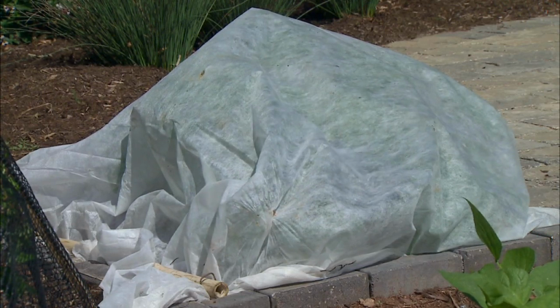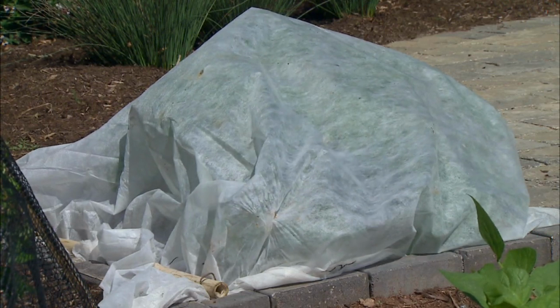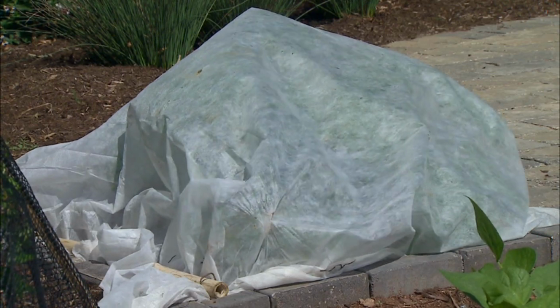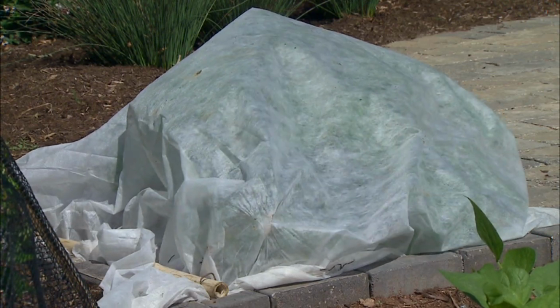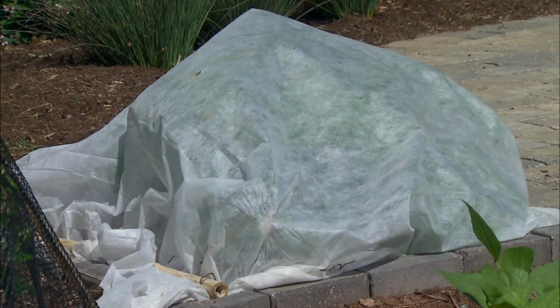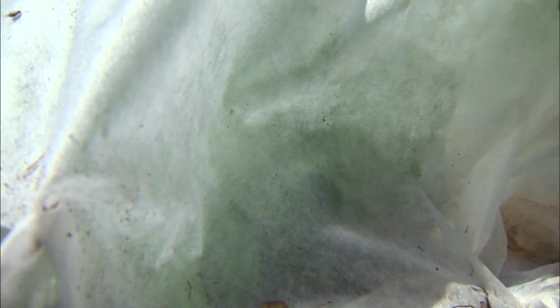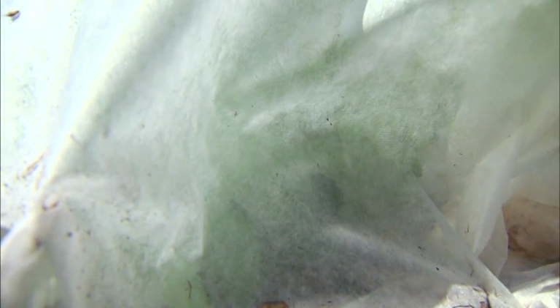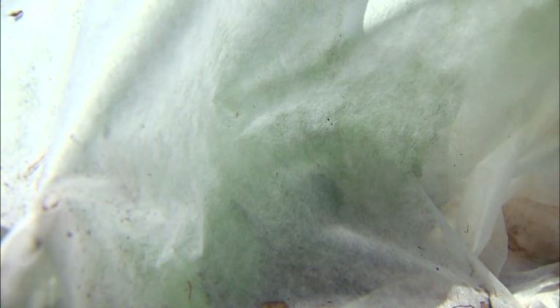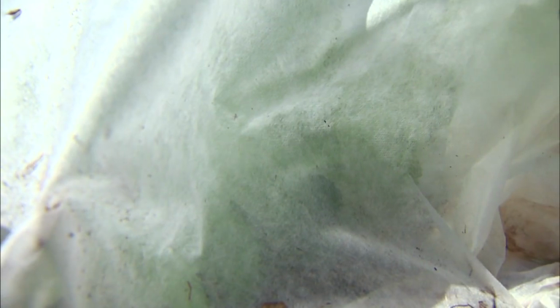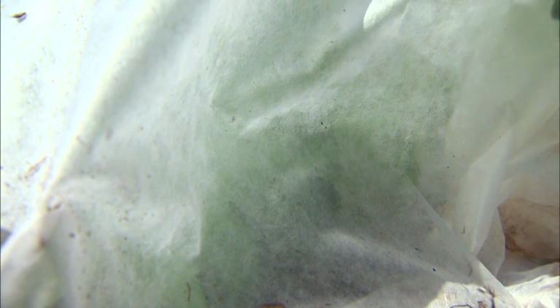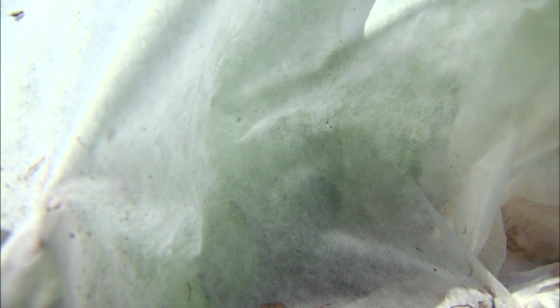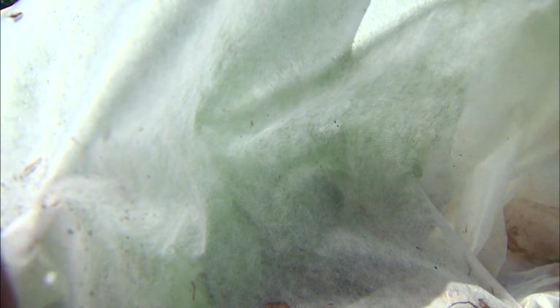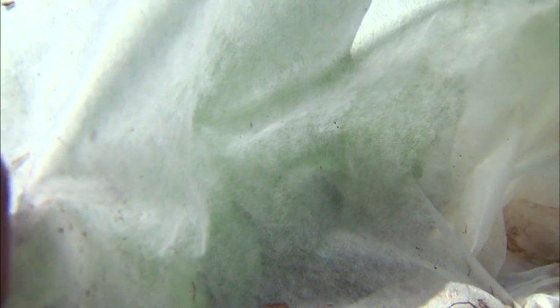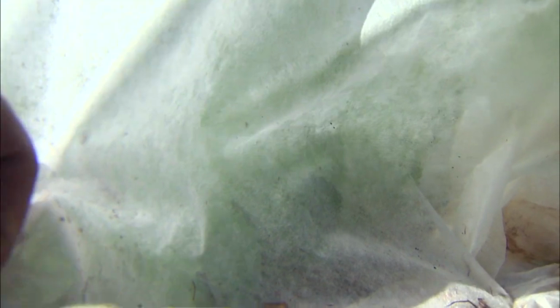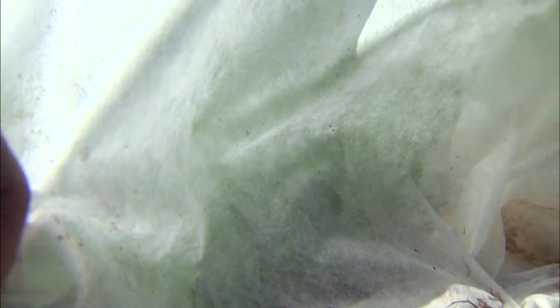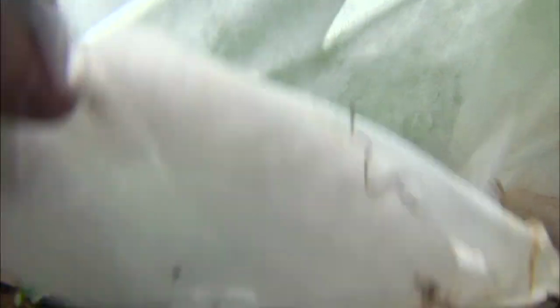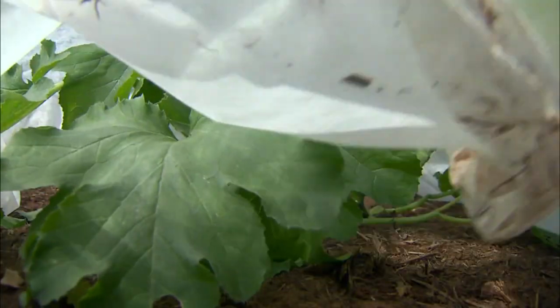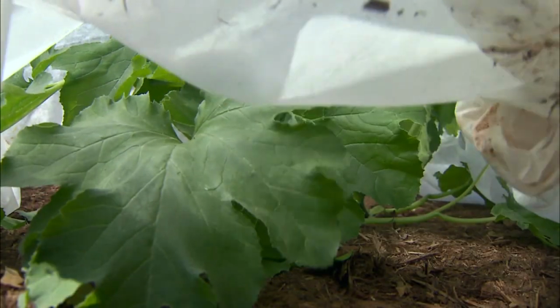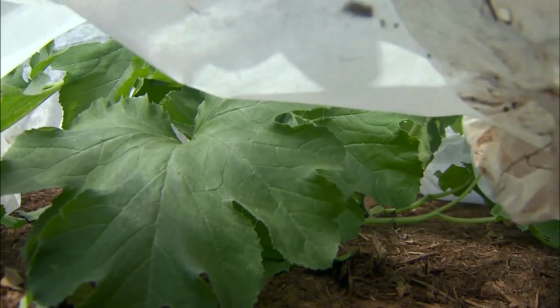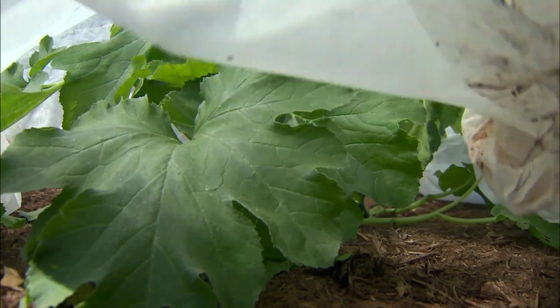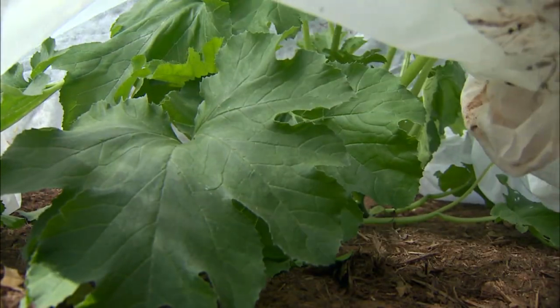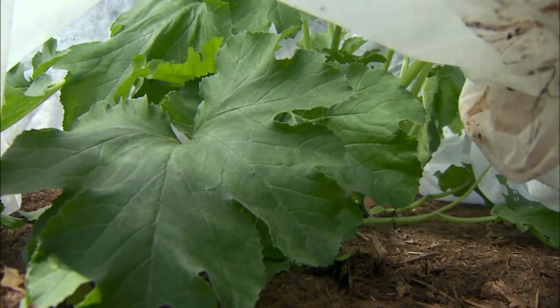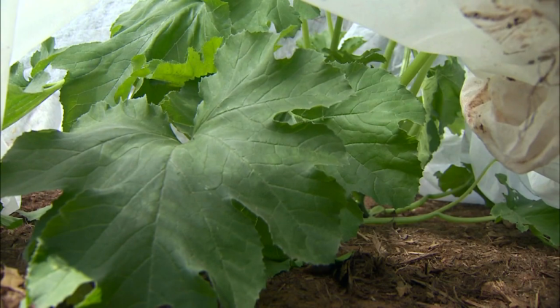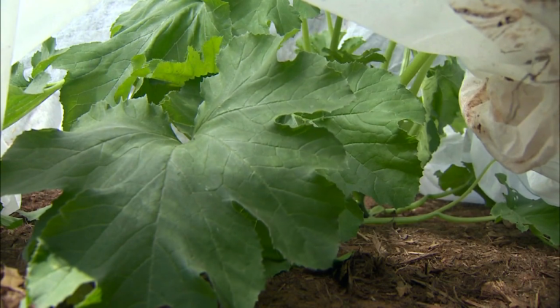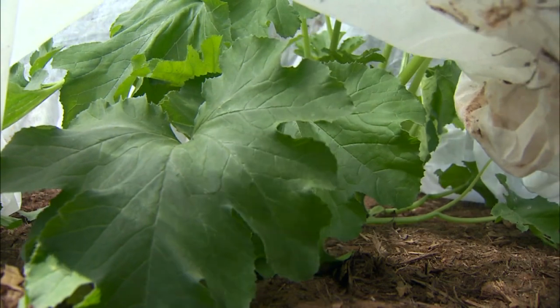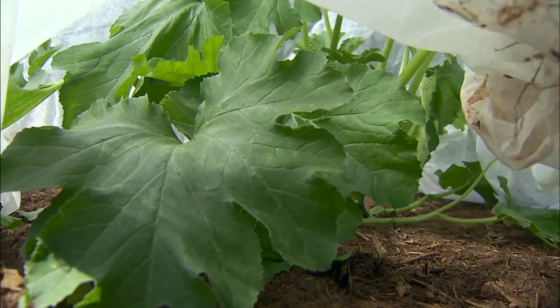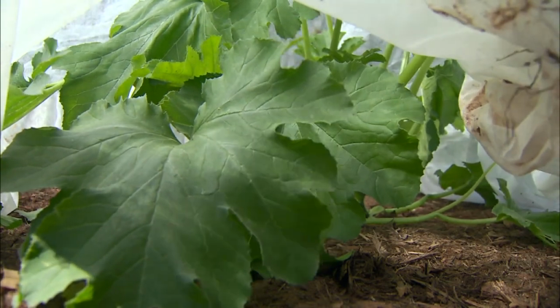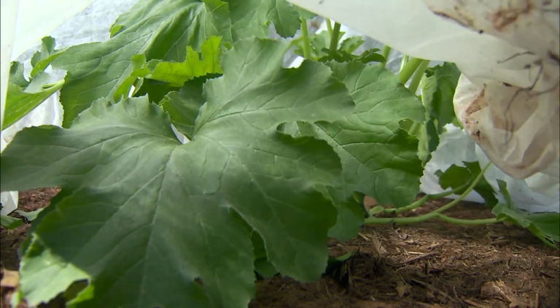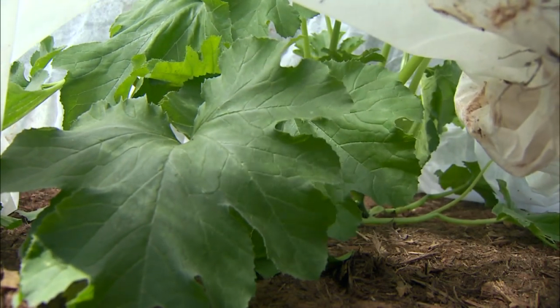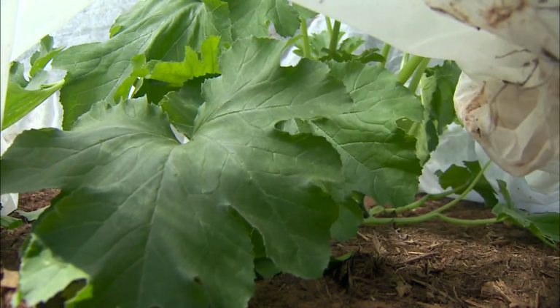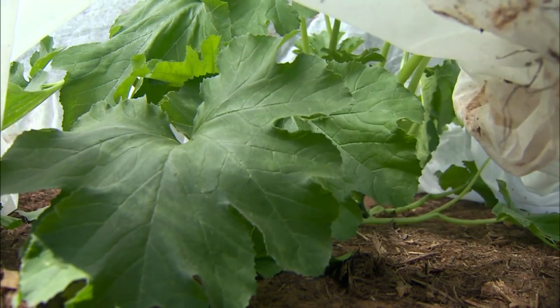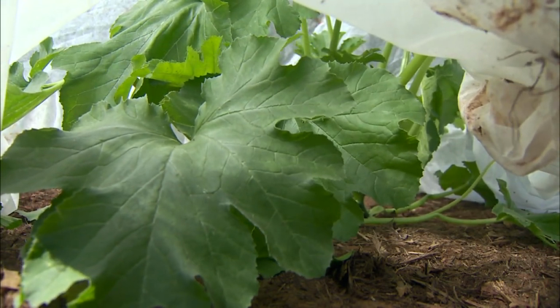This is a floating row cover. We've looked at this before. It's a non-woven, very lightweight material. It lets light and water and air move through, but it doesn't allow insect pests to reach our plants.